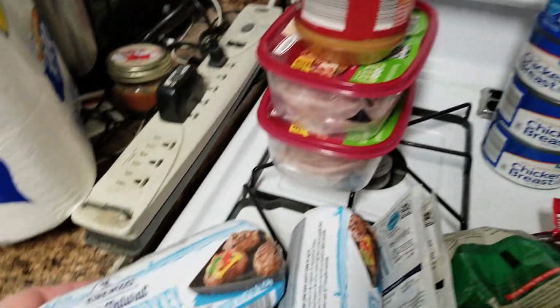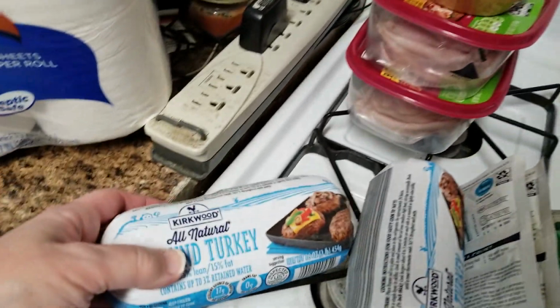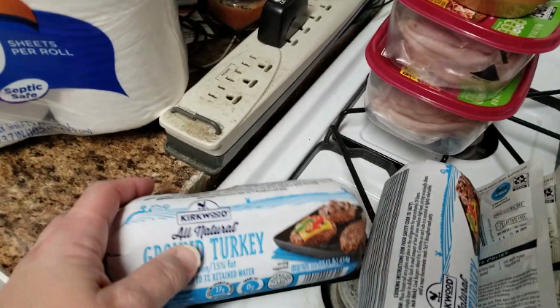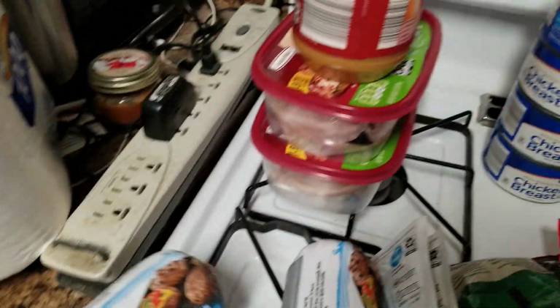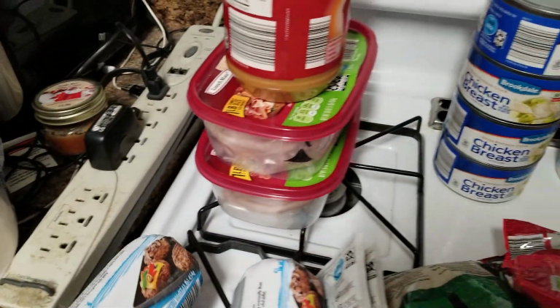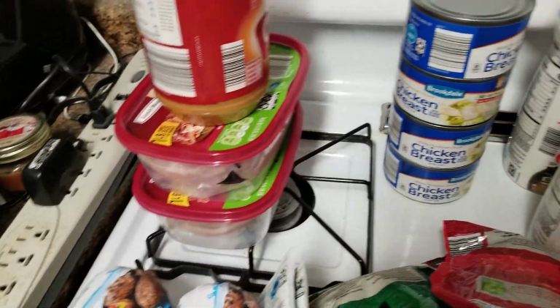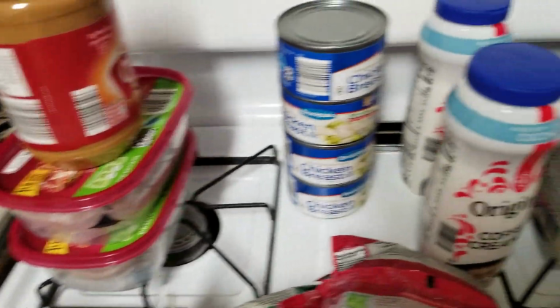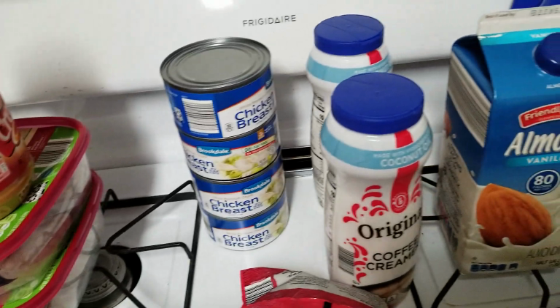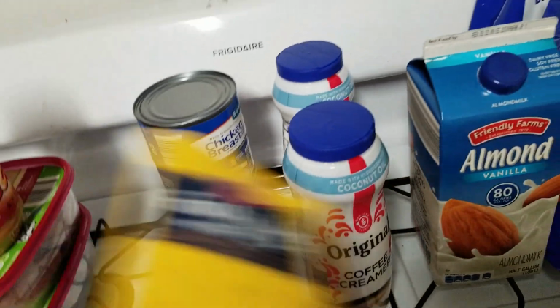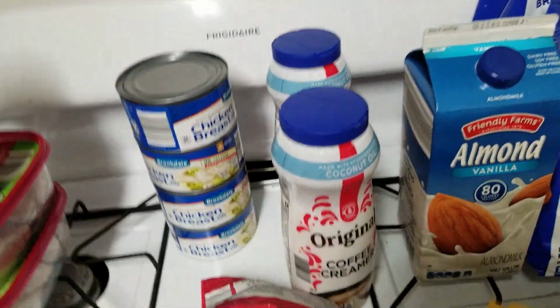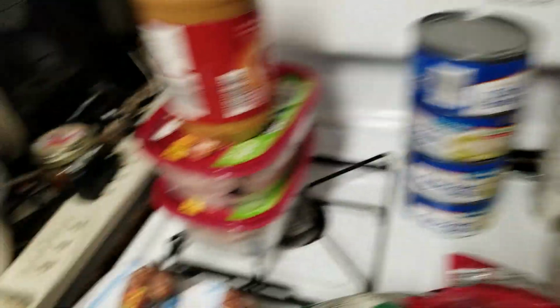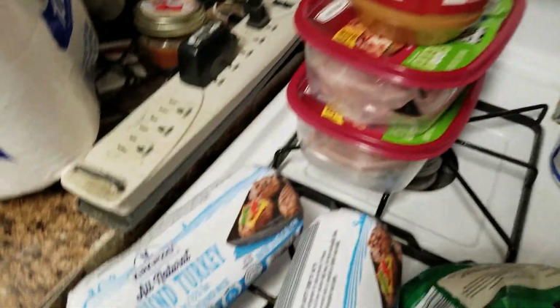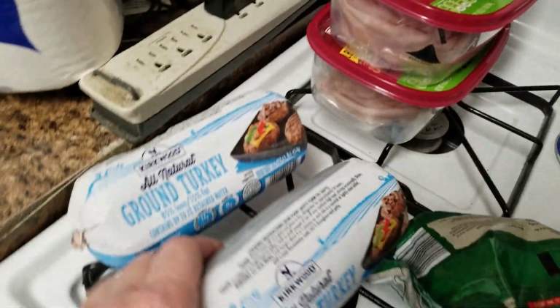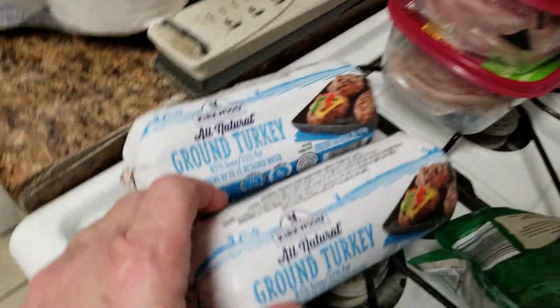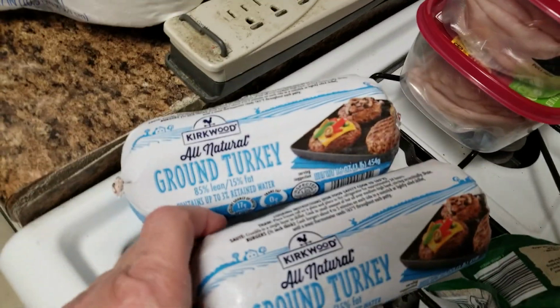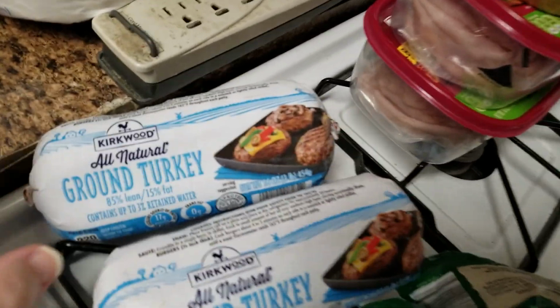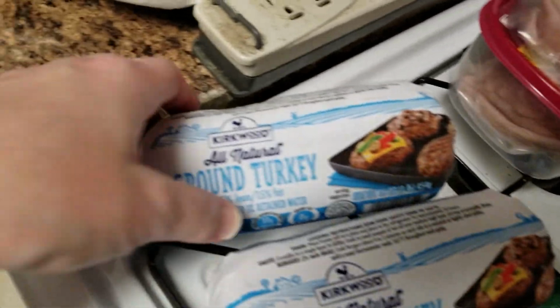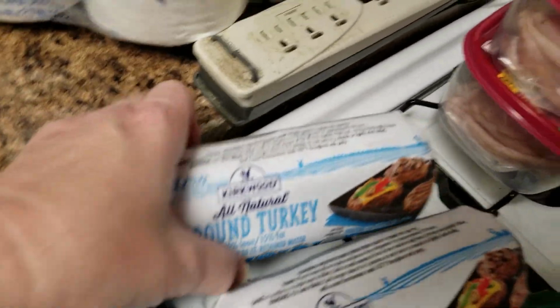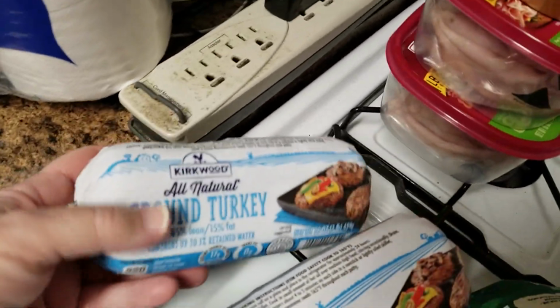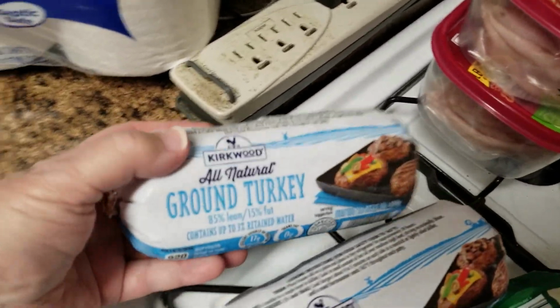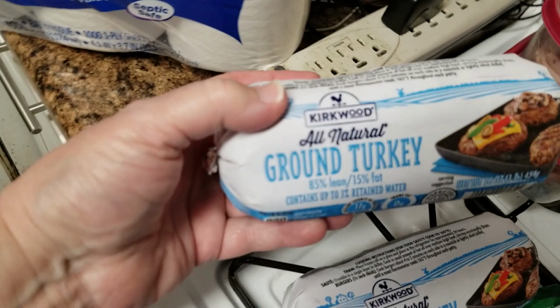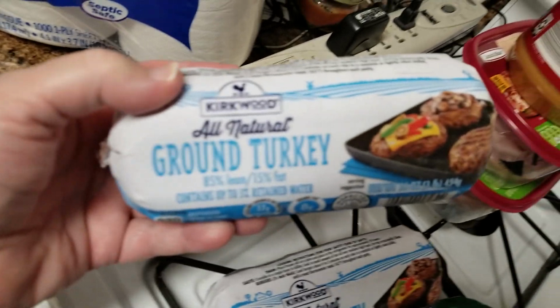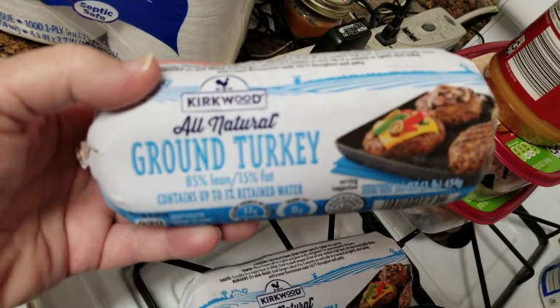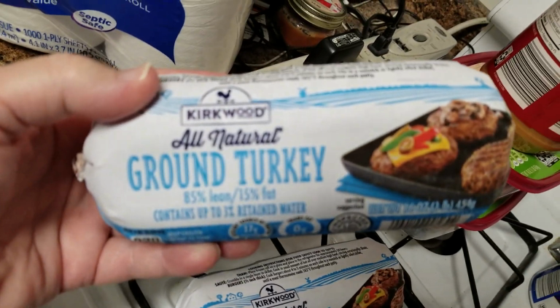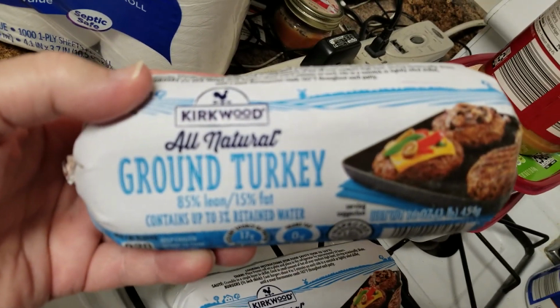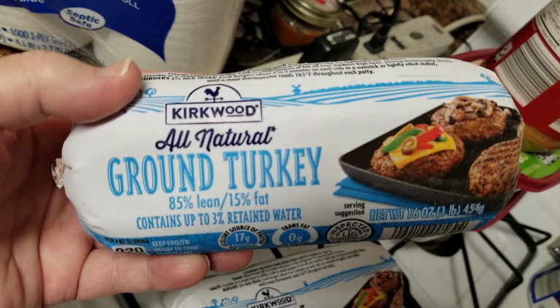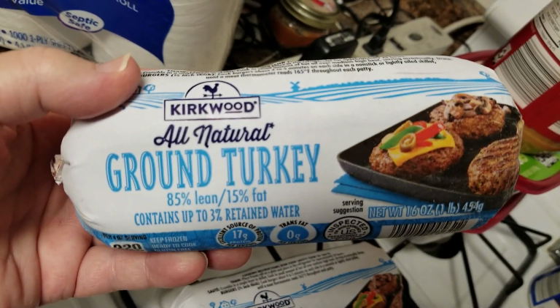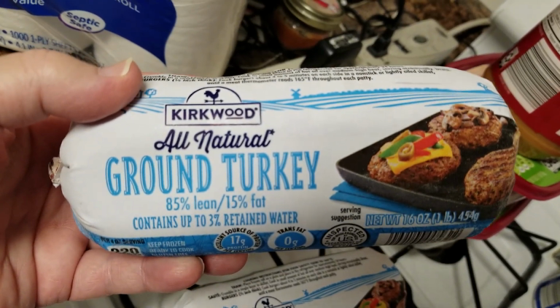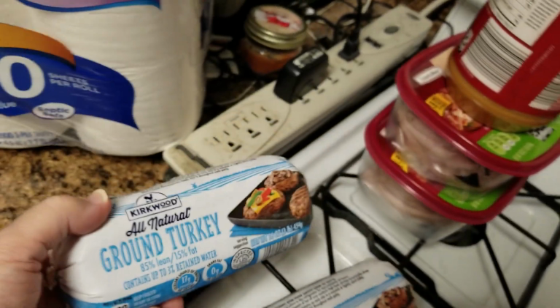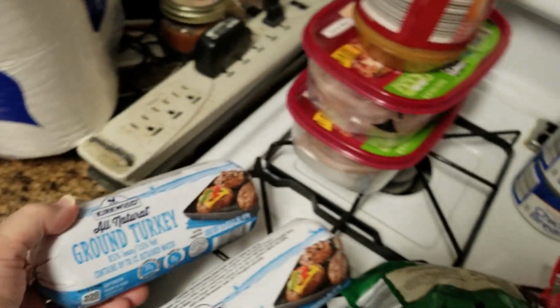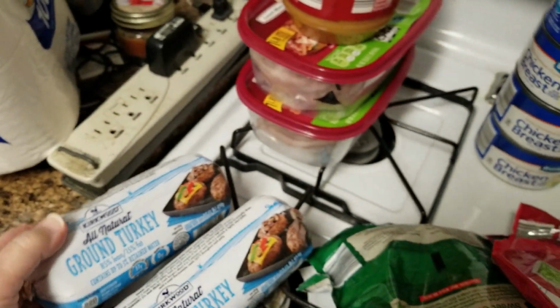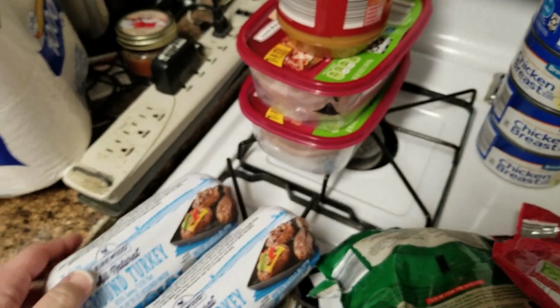I have two of the frozen ground turkey. This is the Kirkwood ground turkey, and I have two of those.